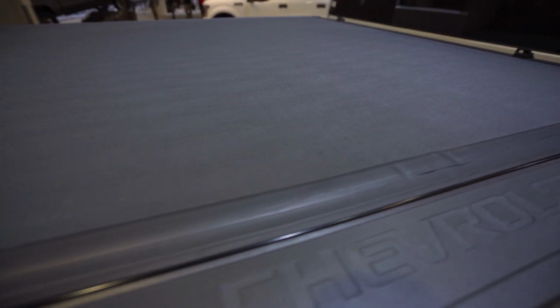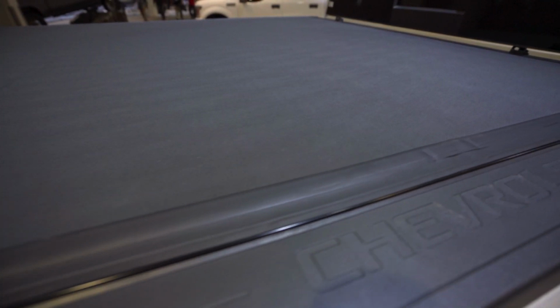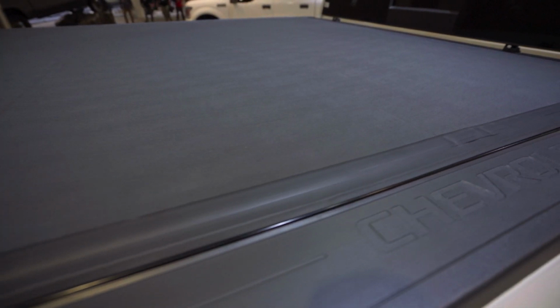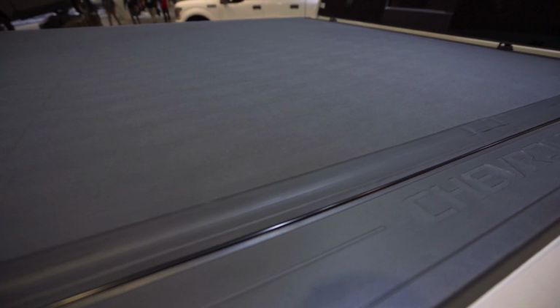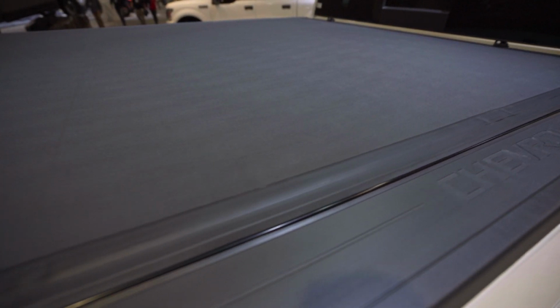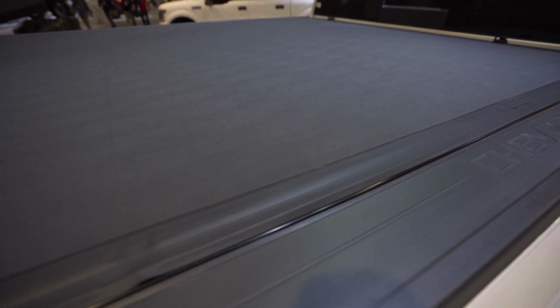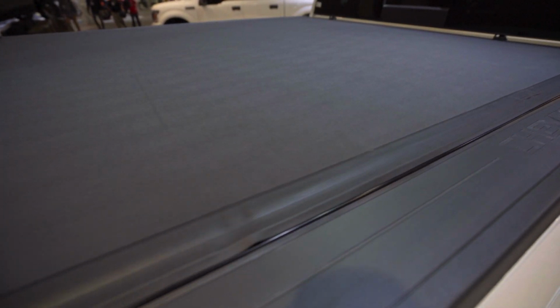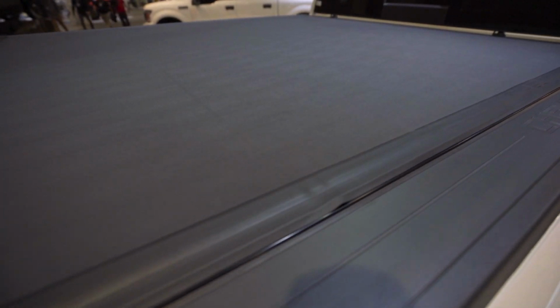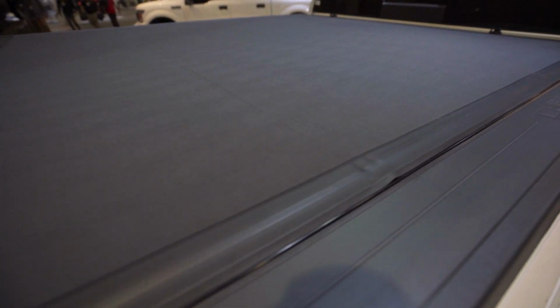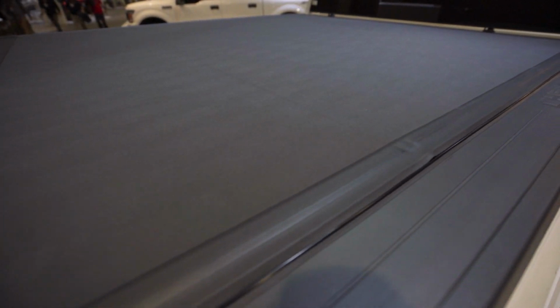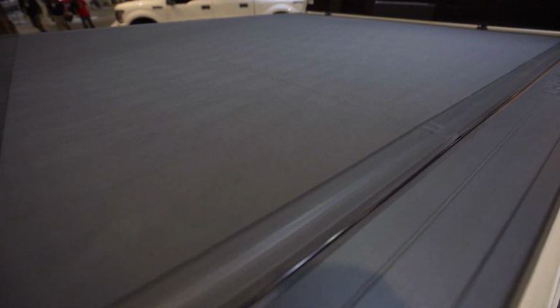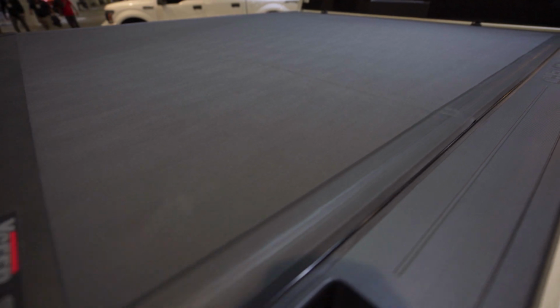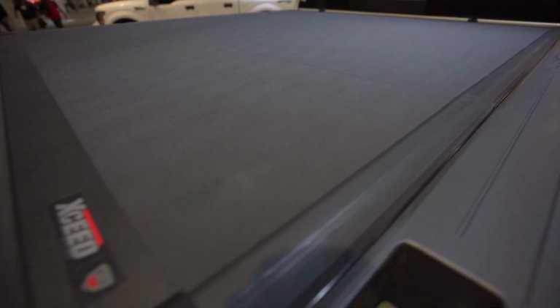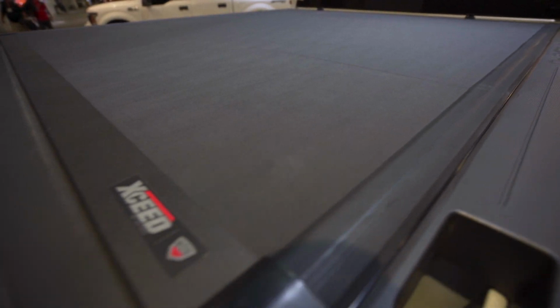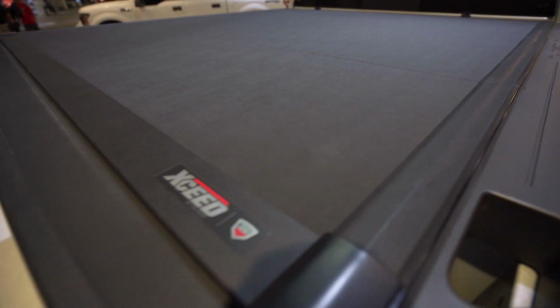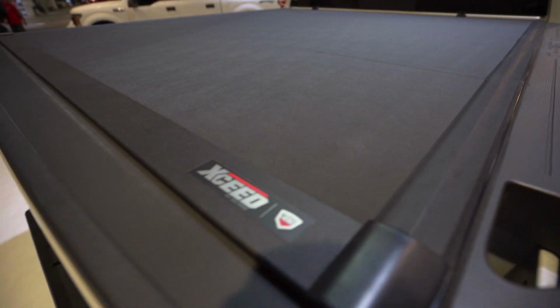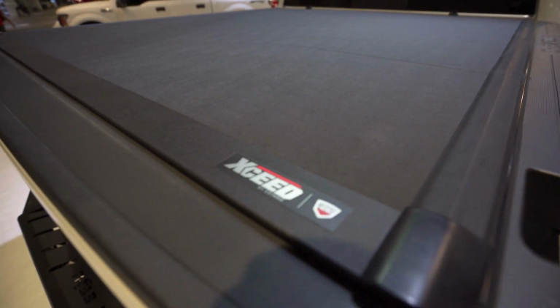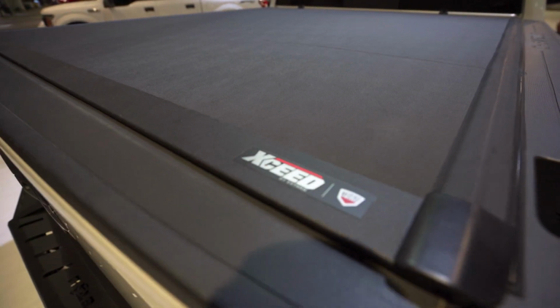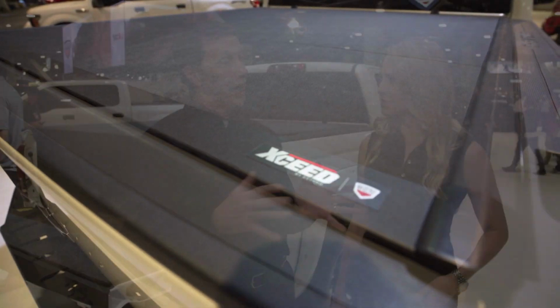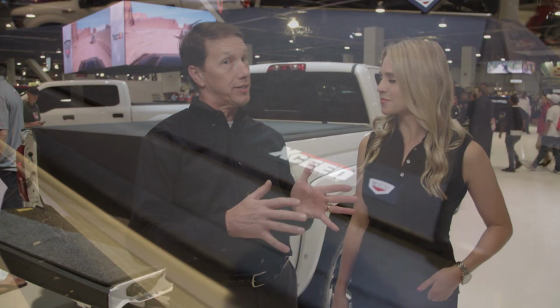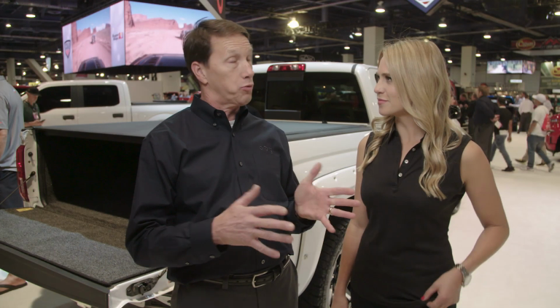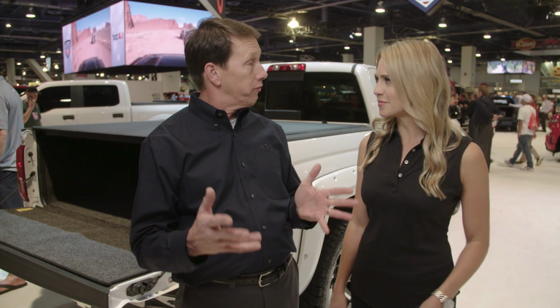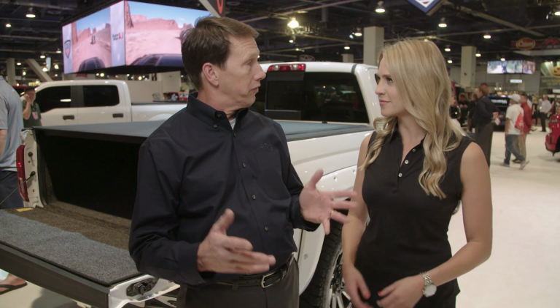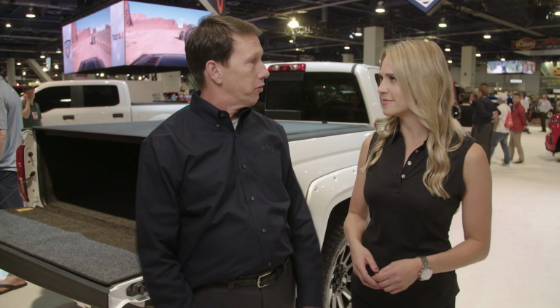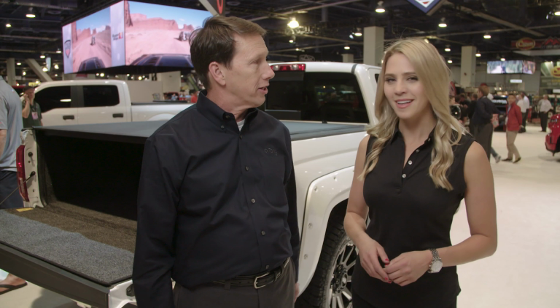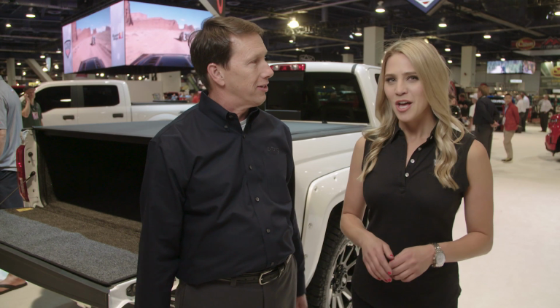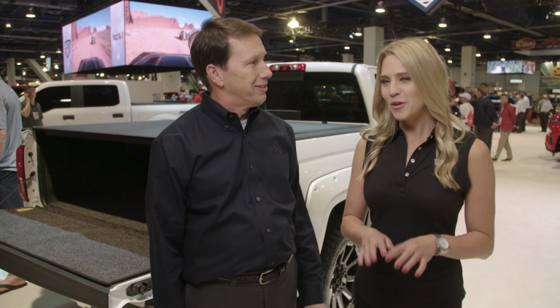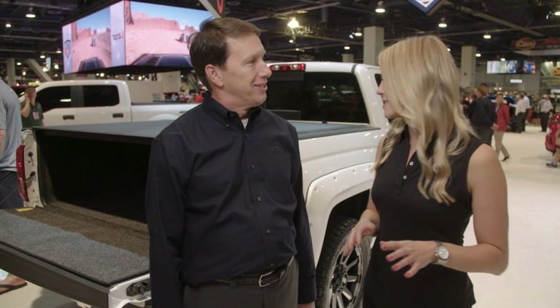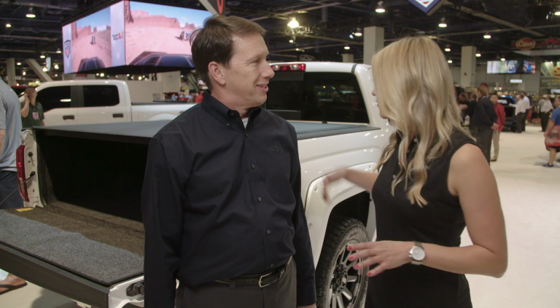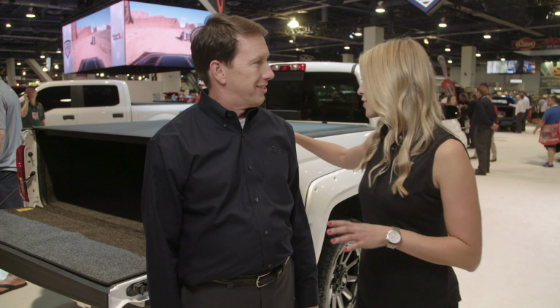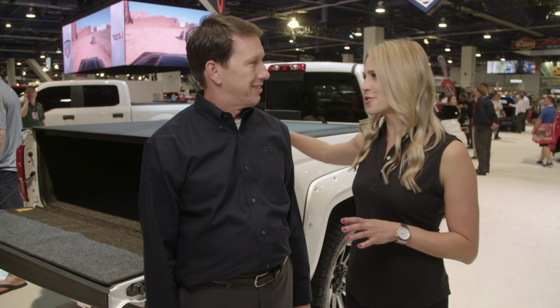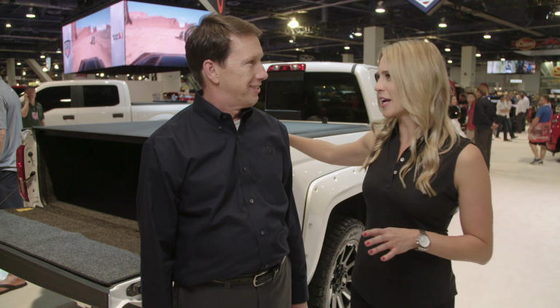It's a brand new entry for X-Tang — it's a hard folding cover, and we enter what's called the flush mount and full bed access without having to remove the cover market. You can see that flush here — it's so nice.